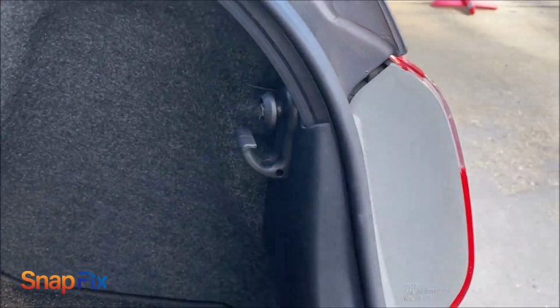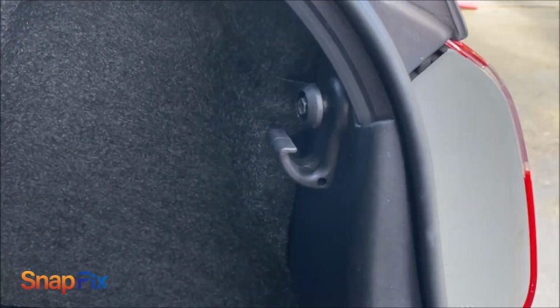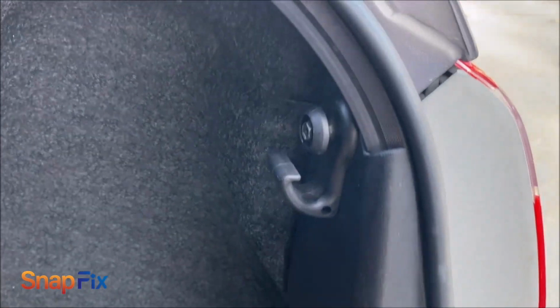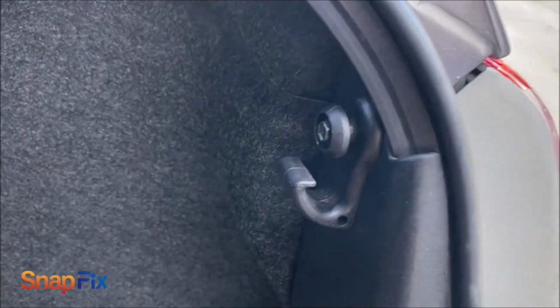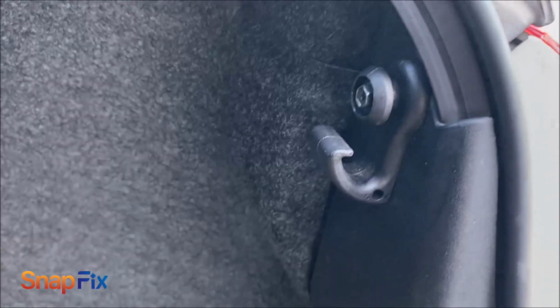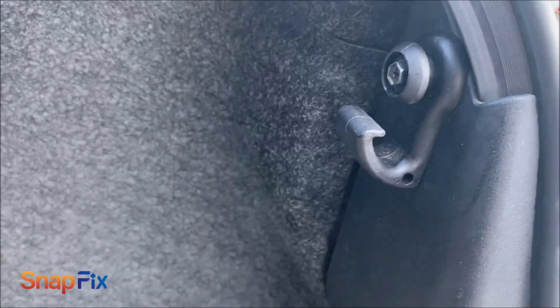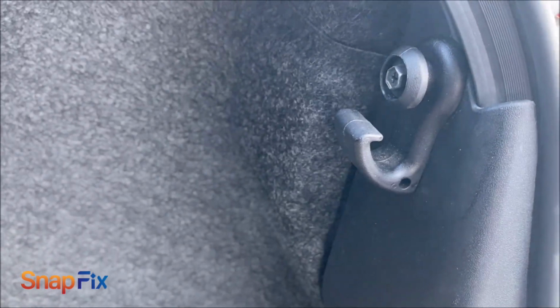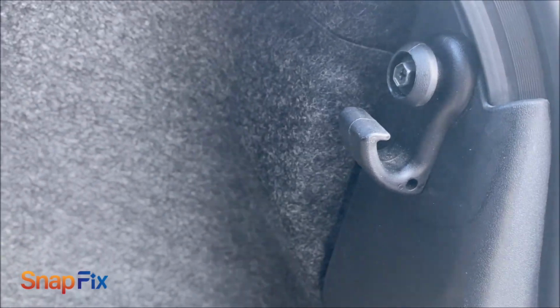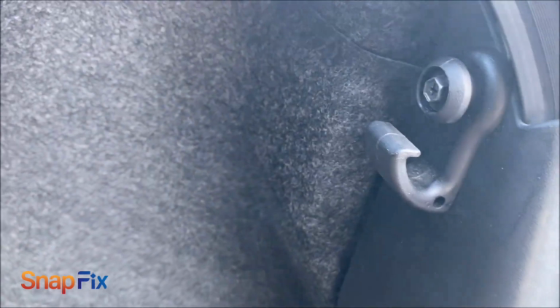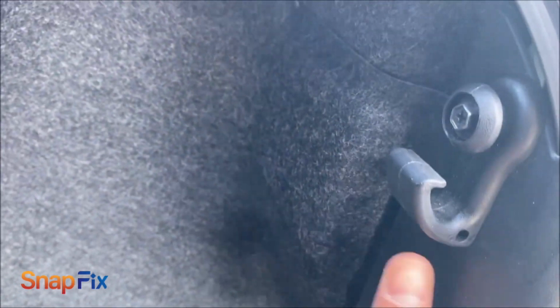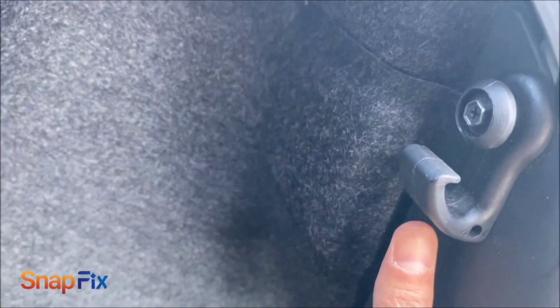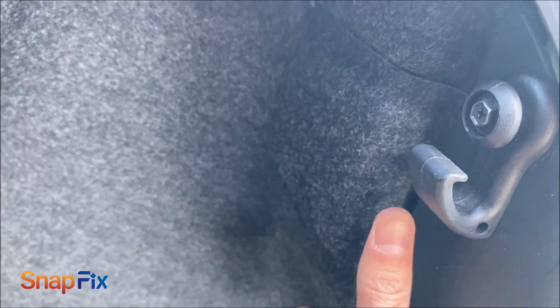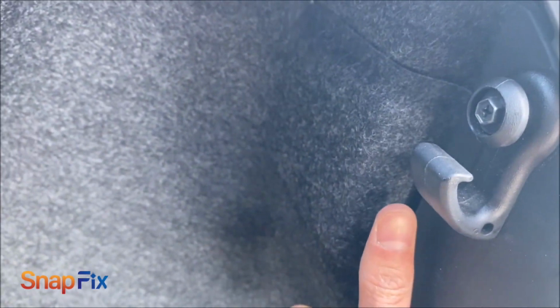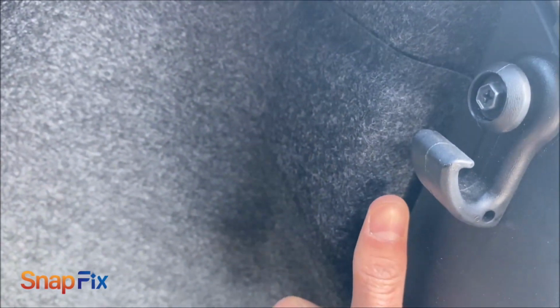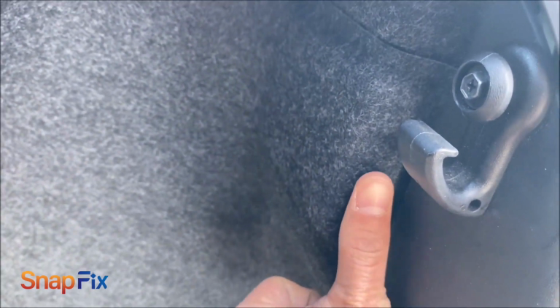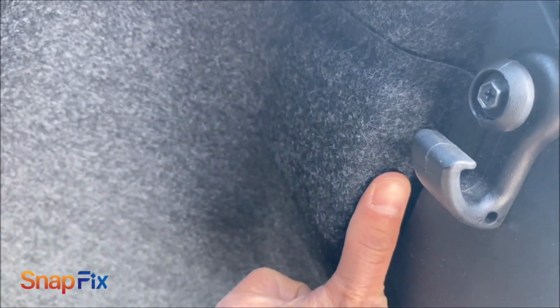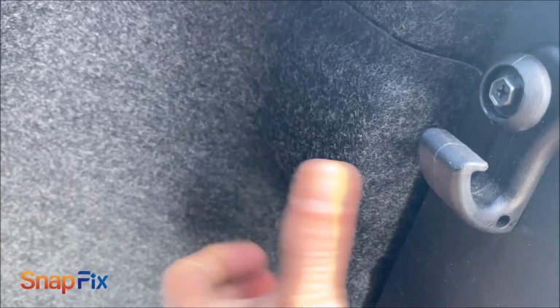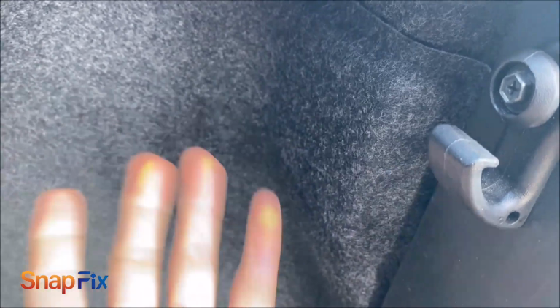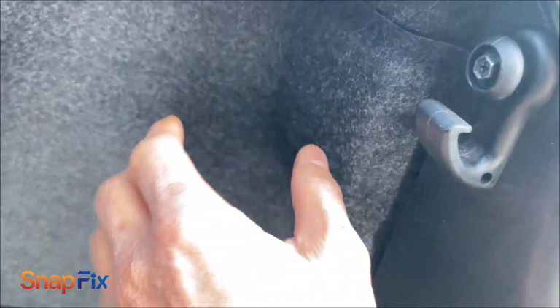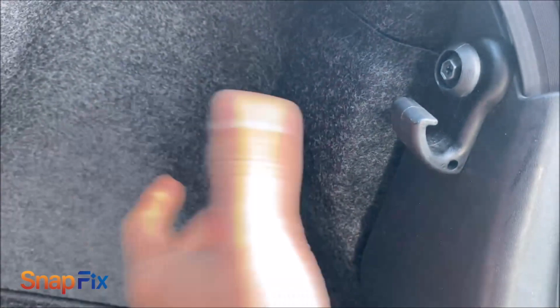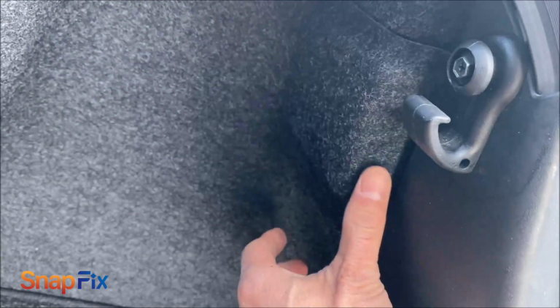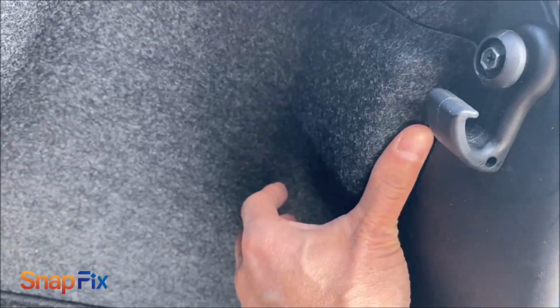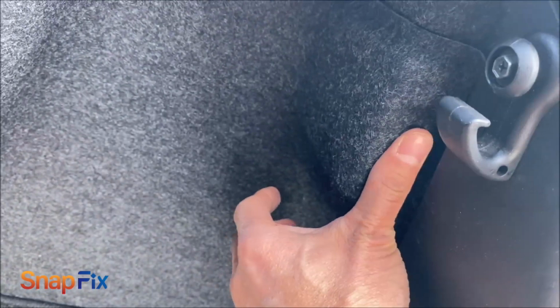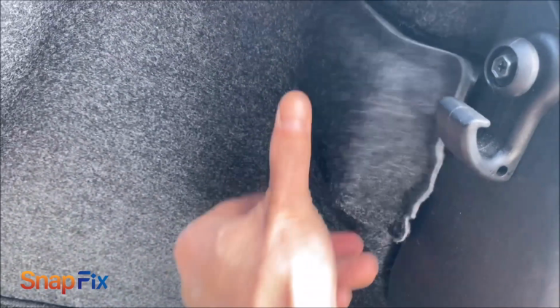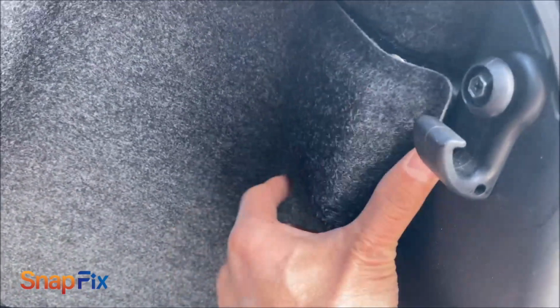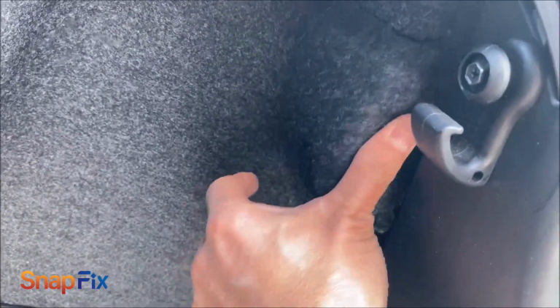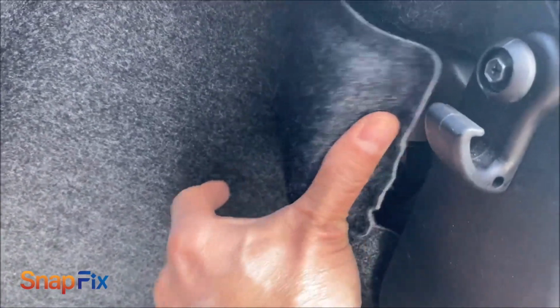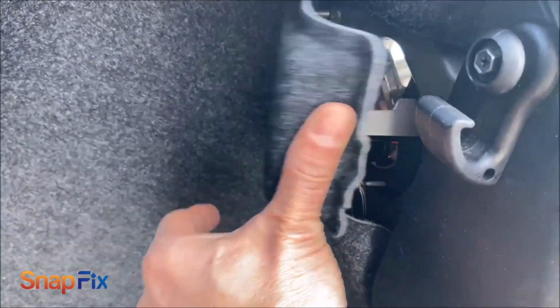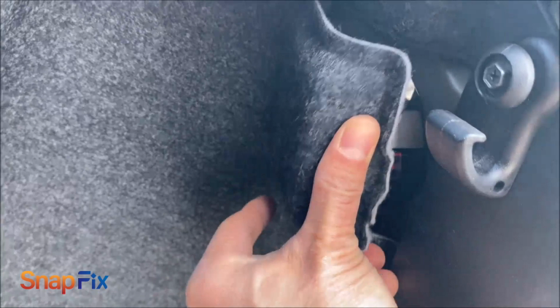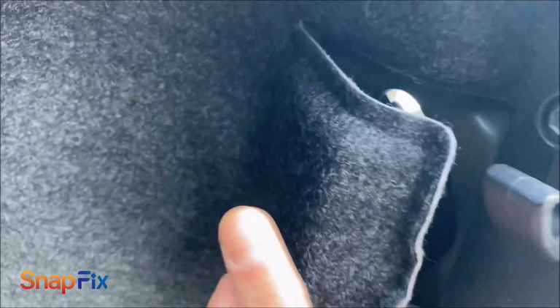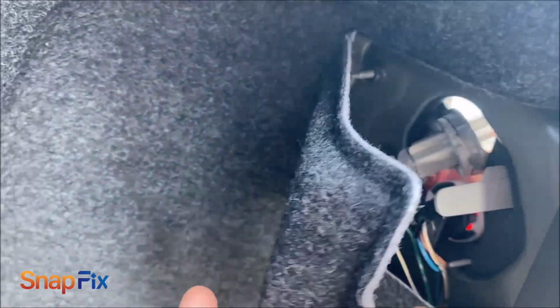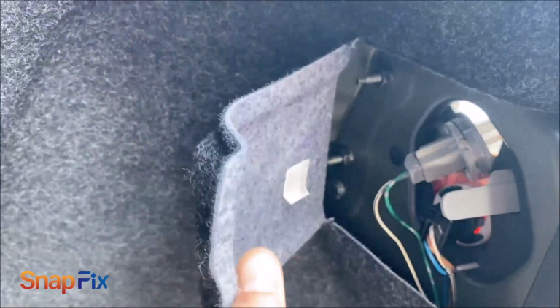So what you do, you open the trunk of course. From here I'm going to show you how simple it is. No tool — you don't need a tool or anything. Just push that and that's how you open it up.